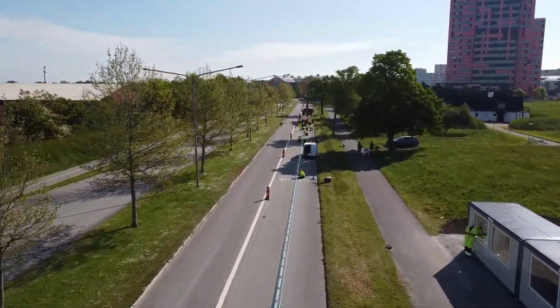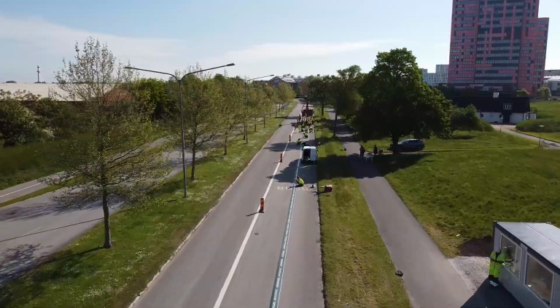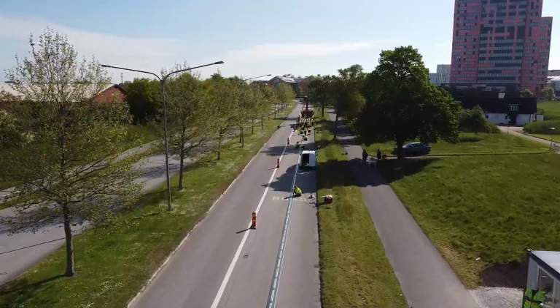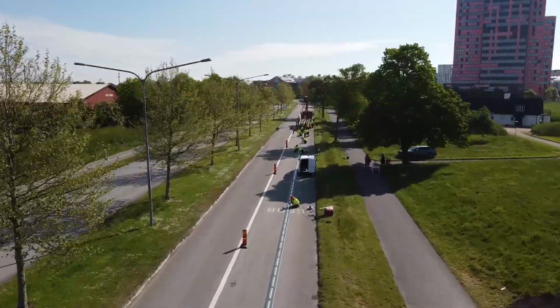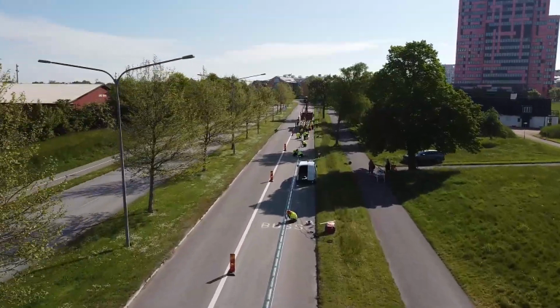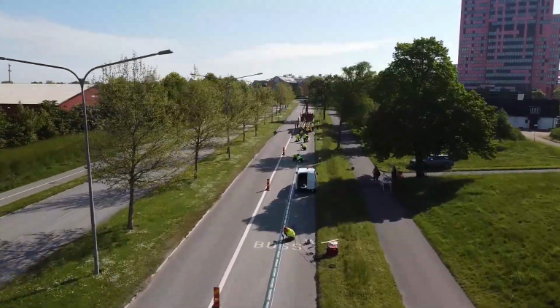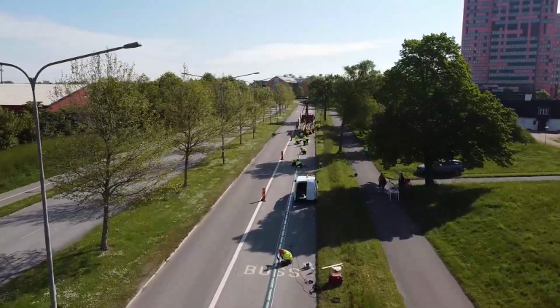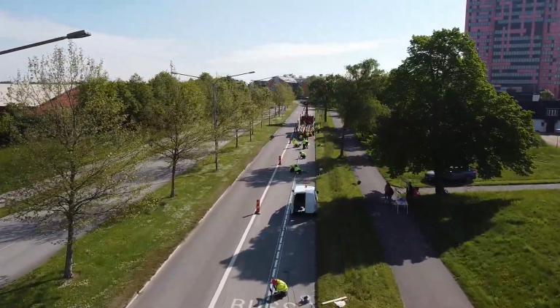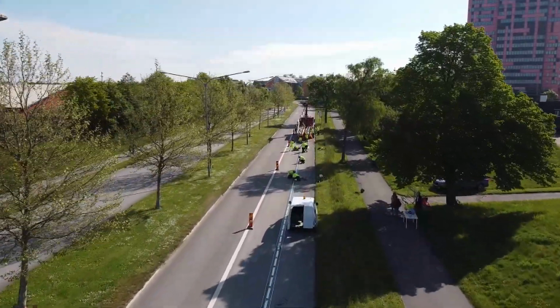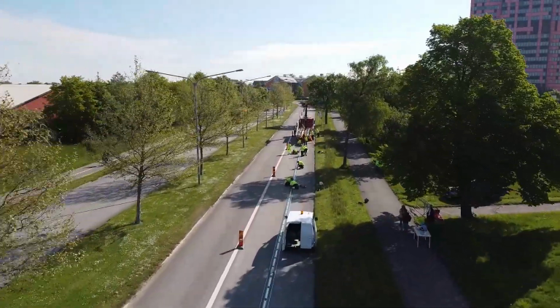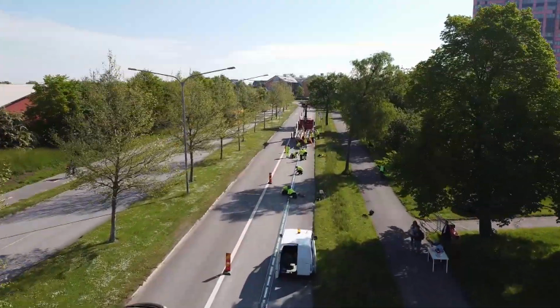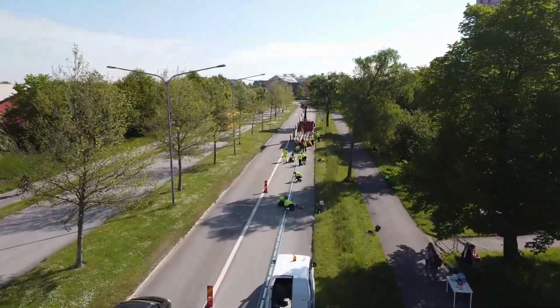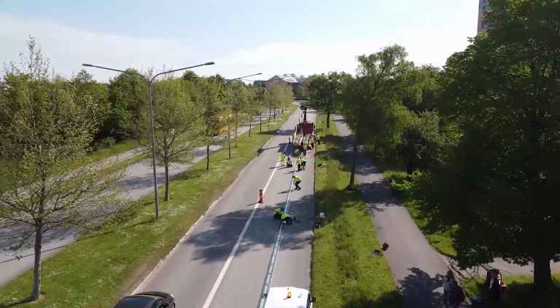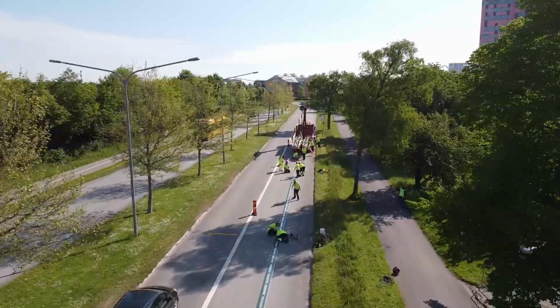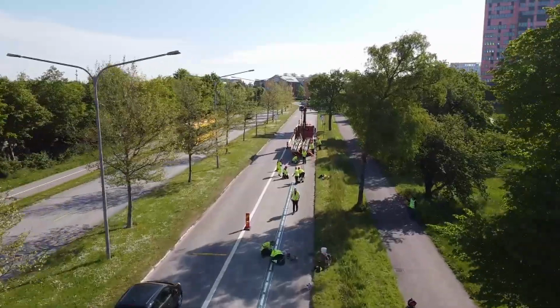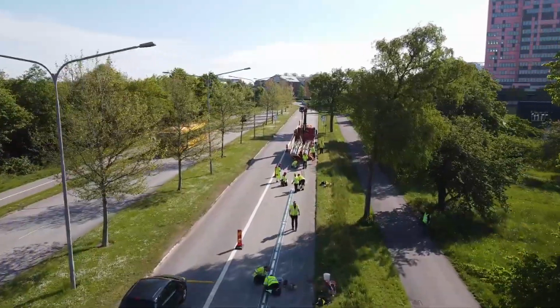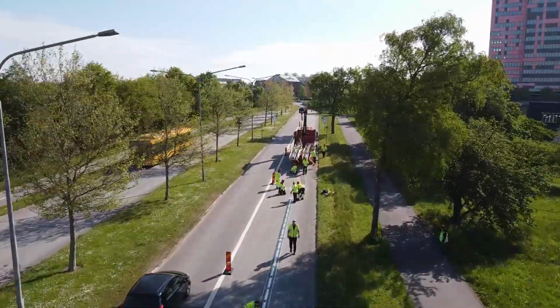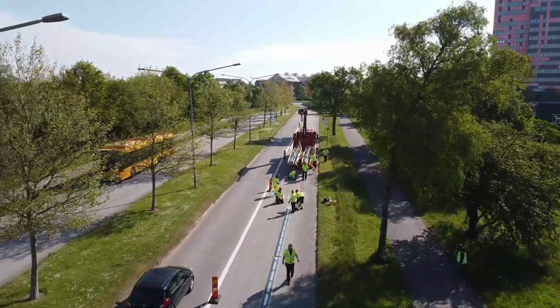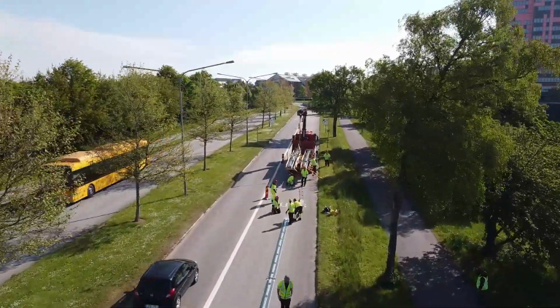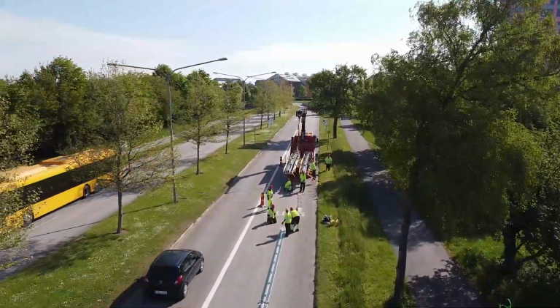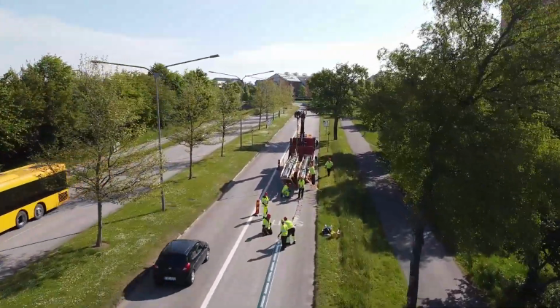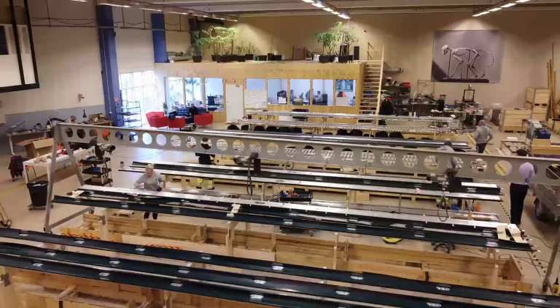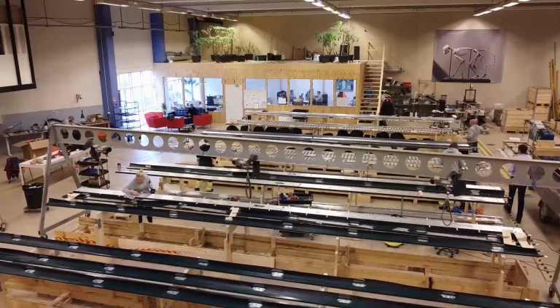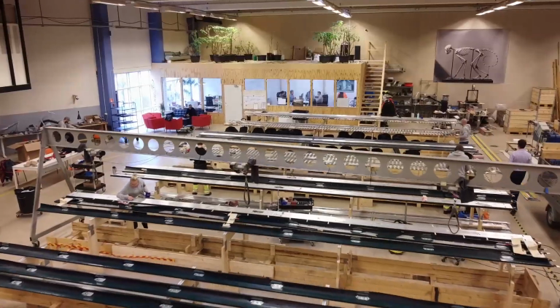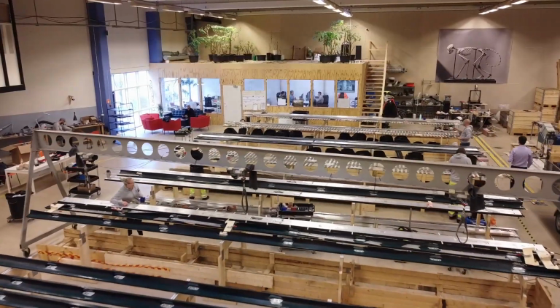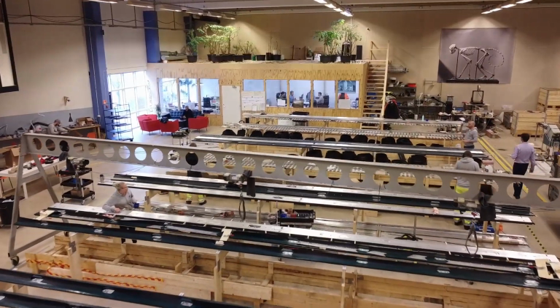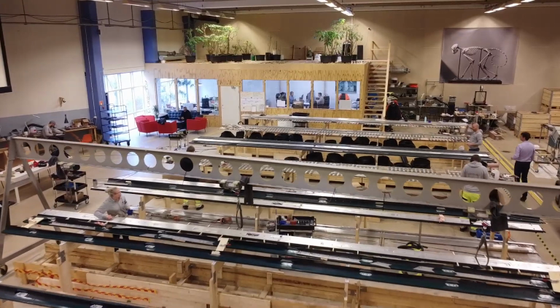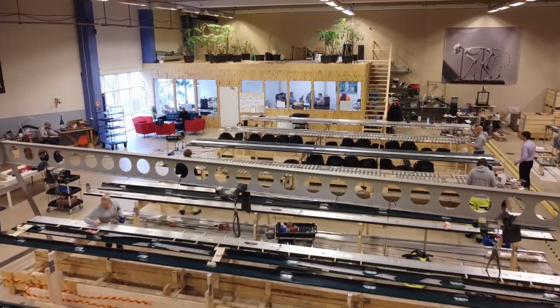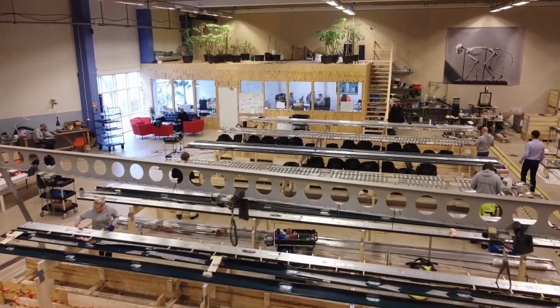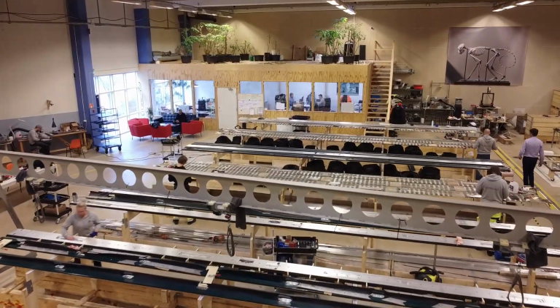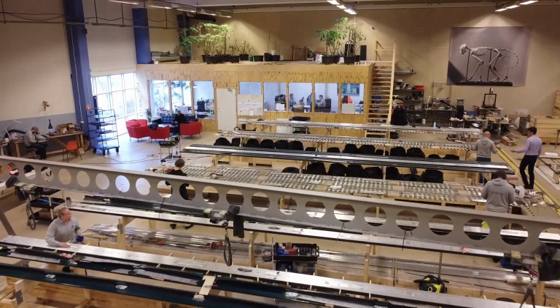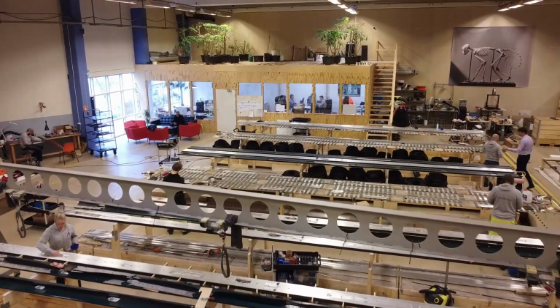Since 2019, we've been part of a nine-member consortium with the goal of building, demonstrating, and testing electric roads in Lund. Here is our production facility where we assemble and put the rails together.